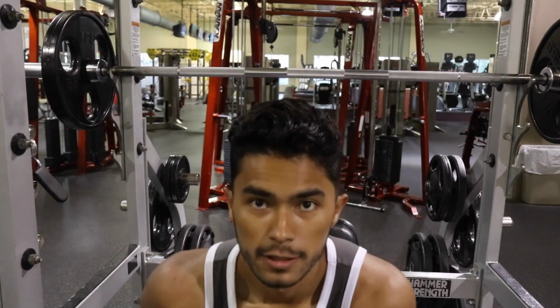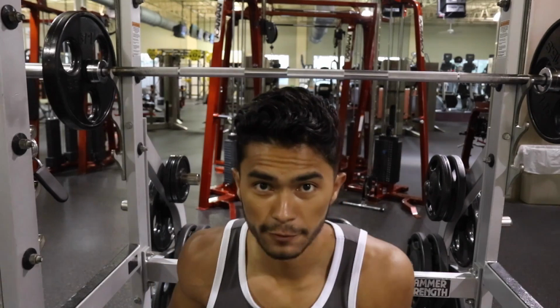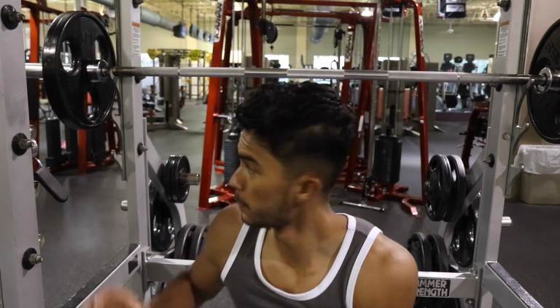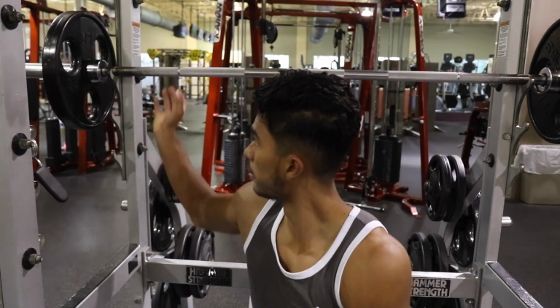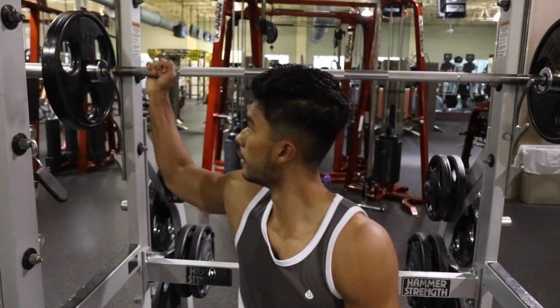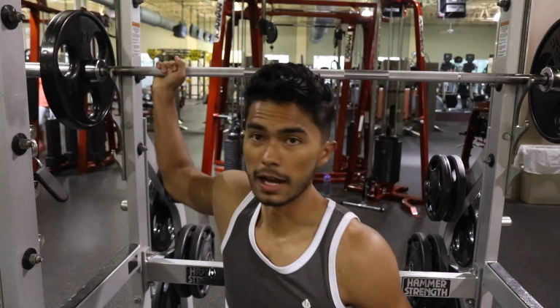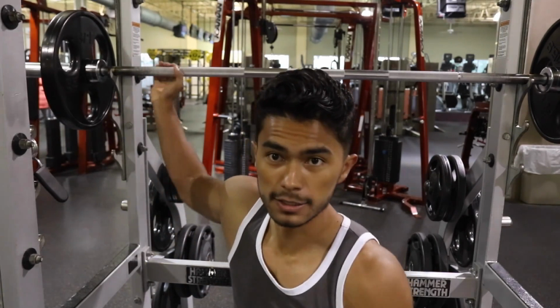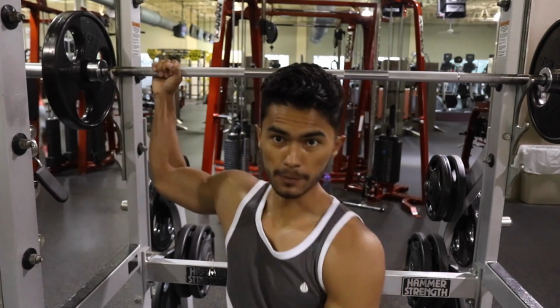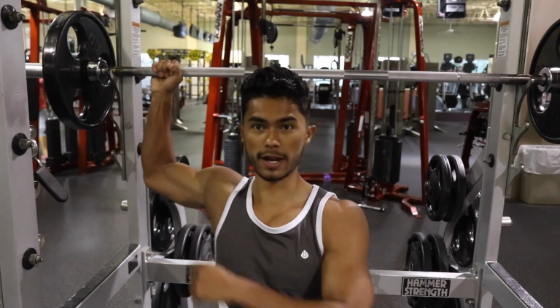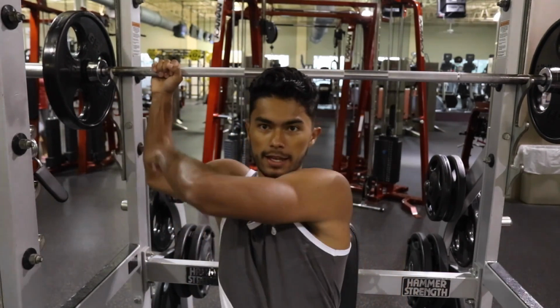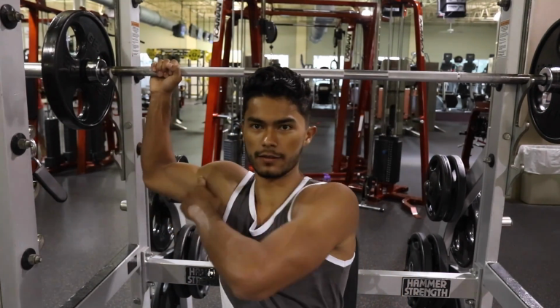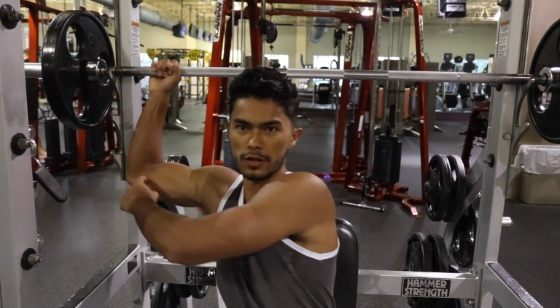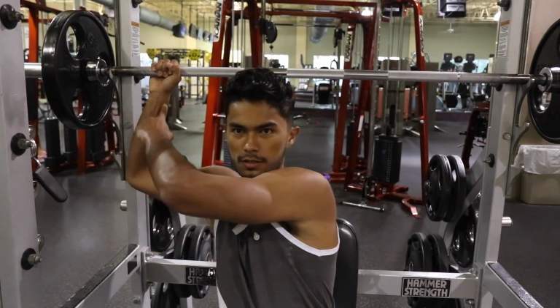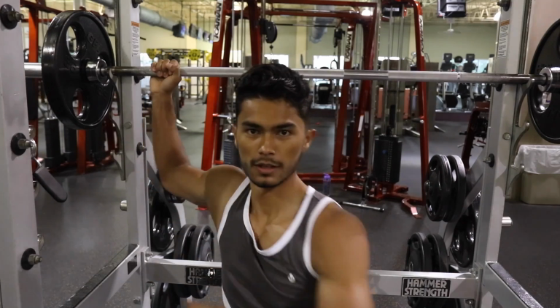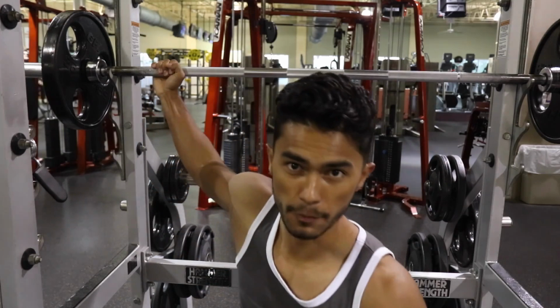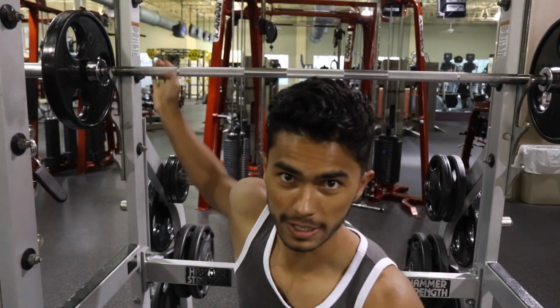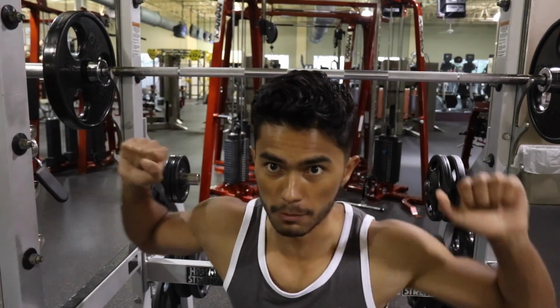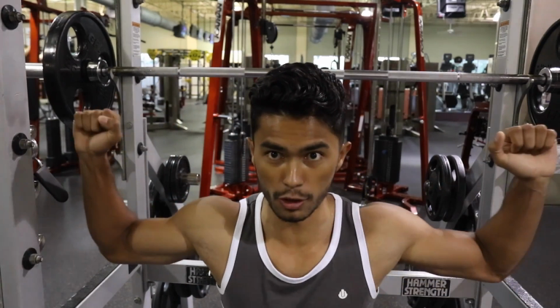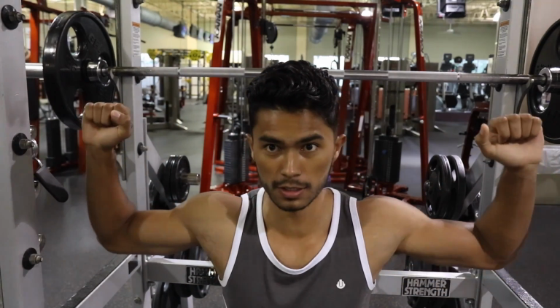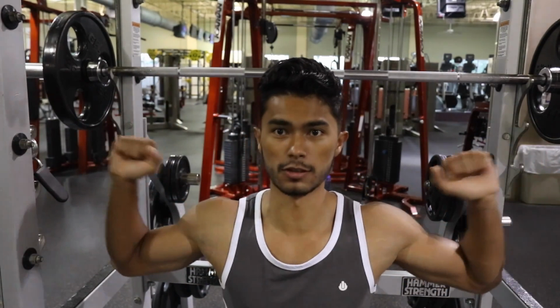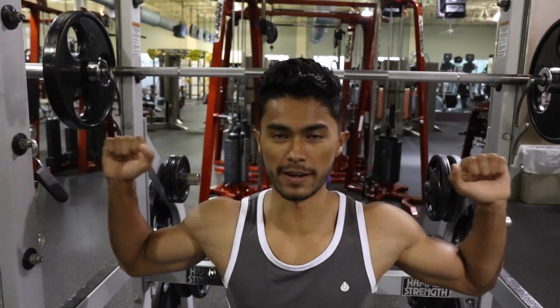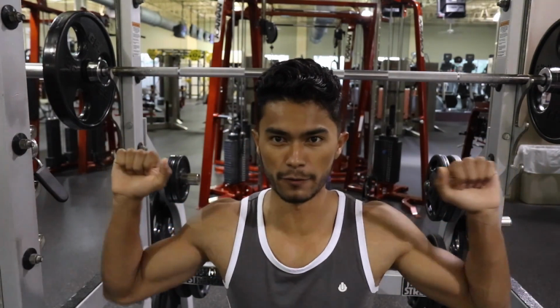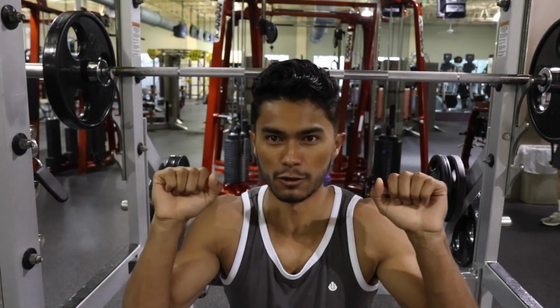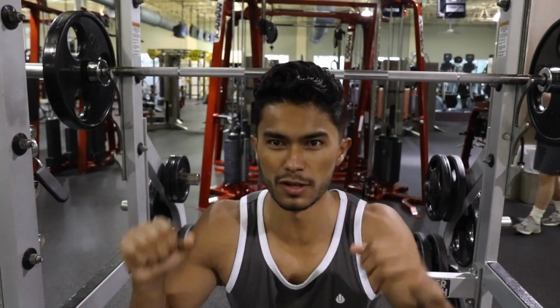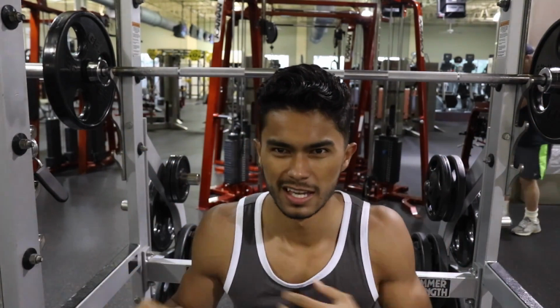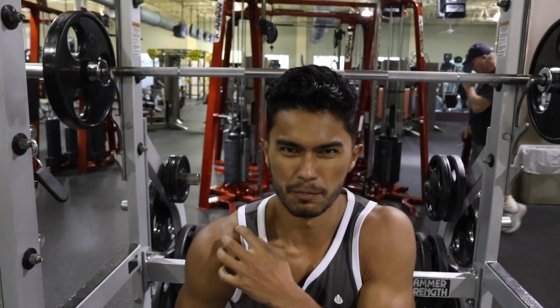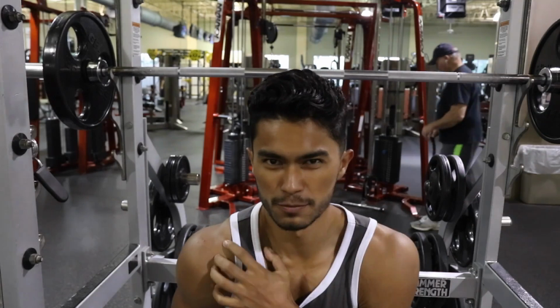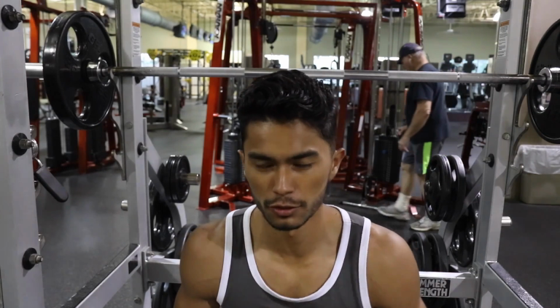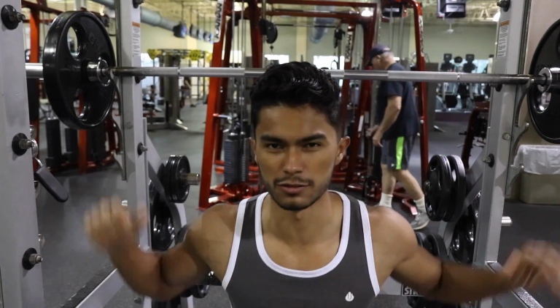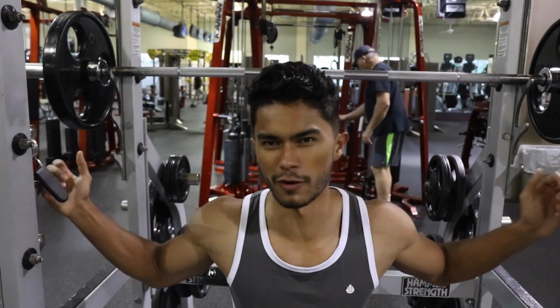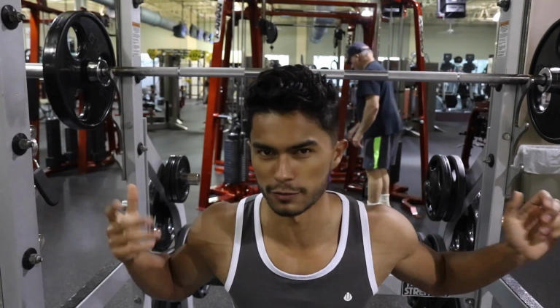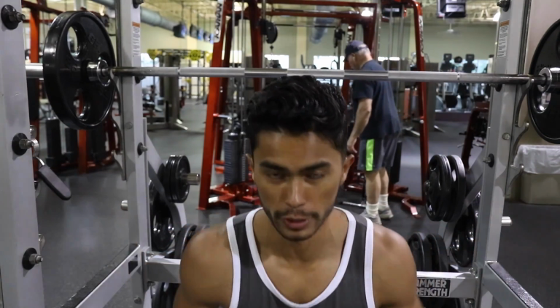As for grip here, I like to keep it right at a 90. I have a perfect 90 on both arms, and I find that perfect. A little too much kind of pinches my shoulders, and too far out it just feels weird.